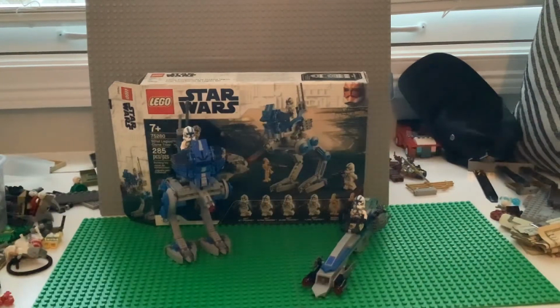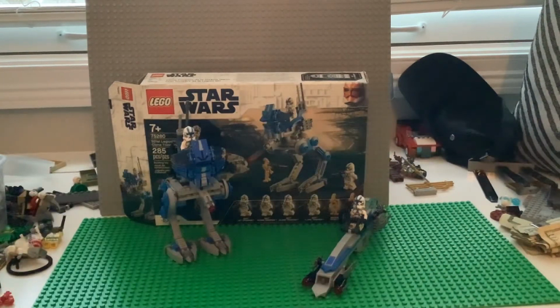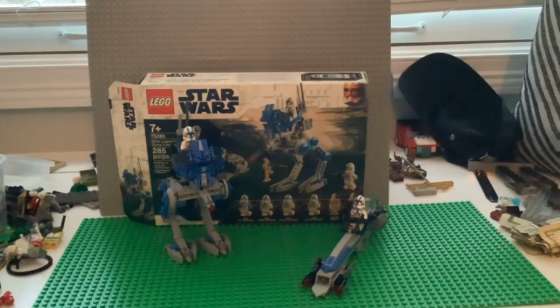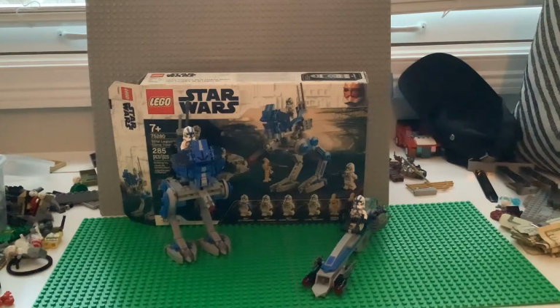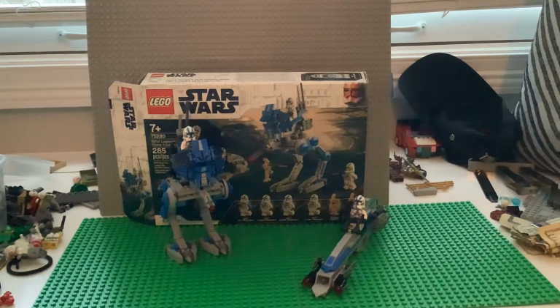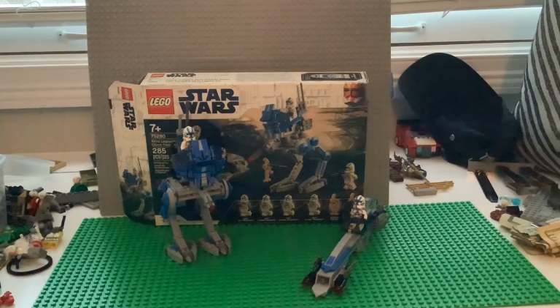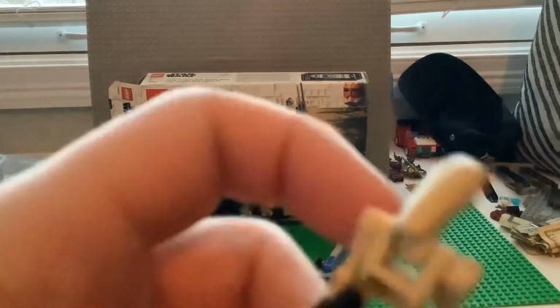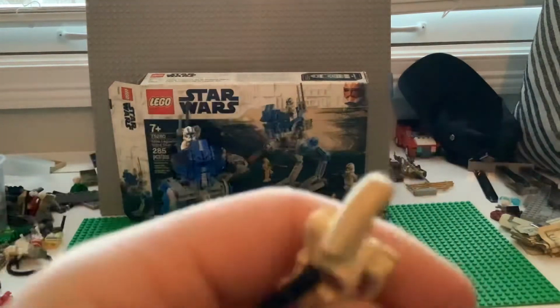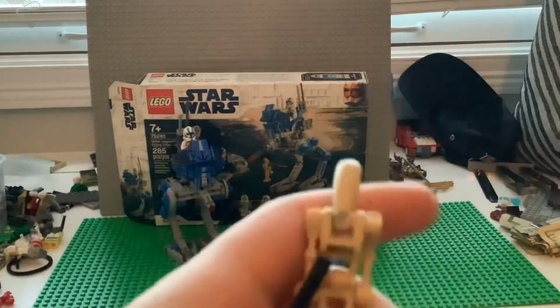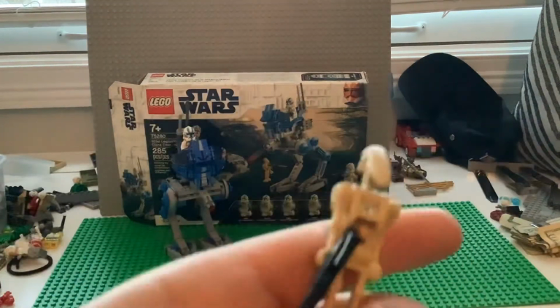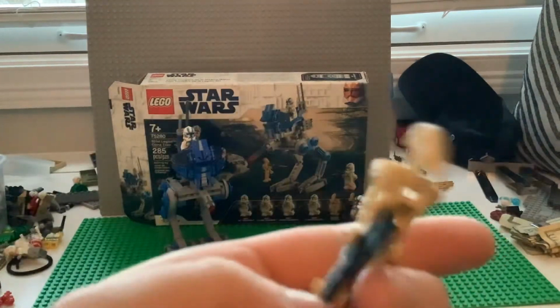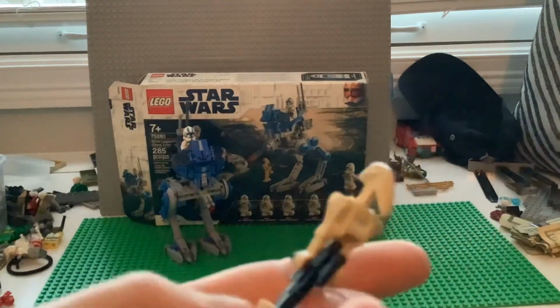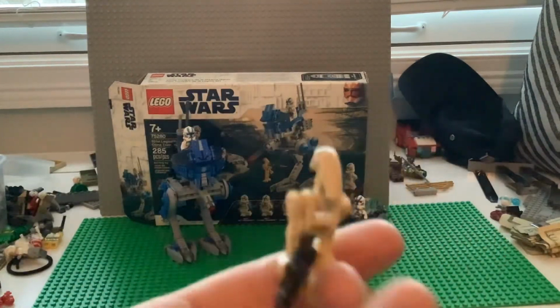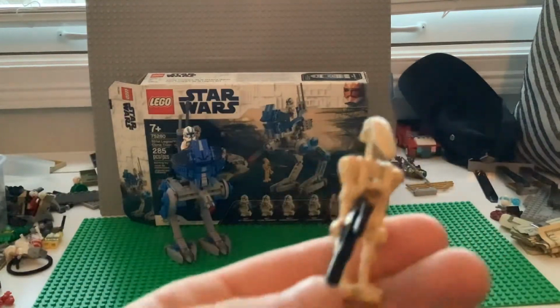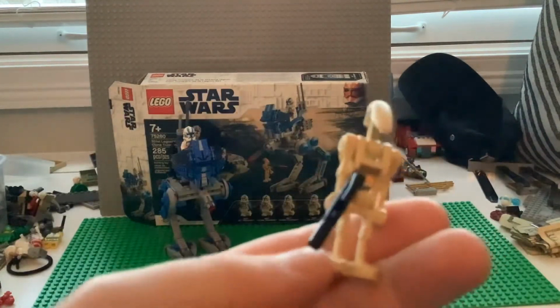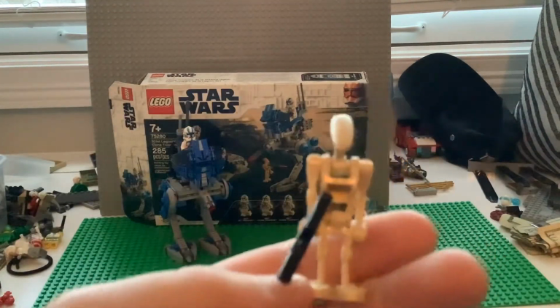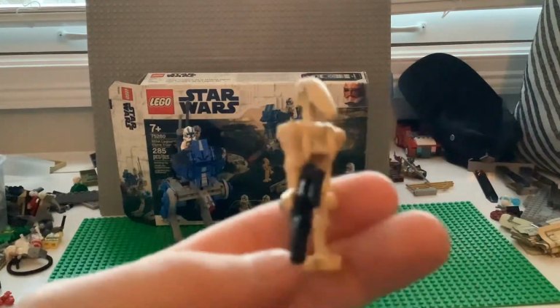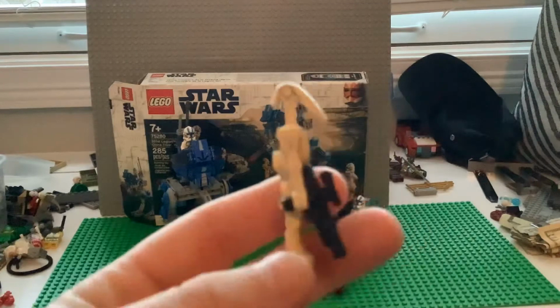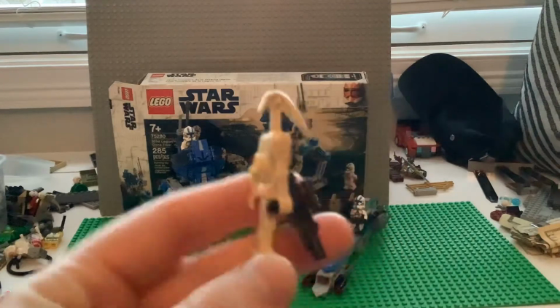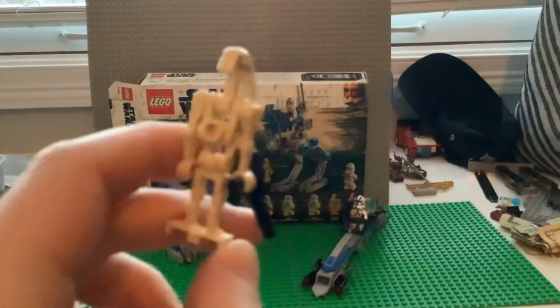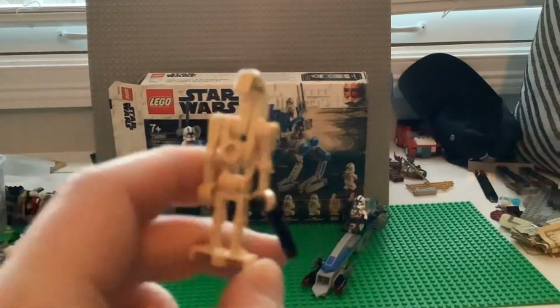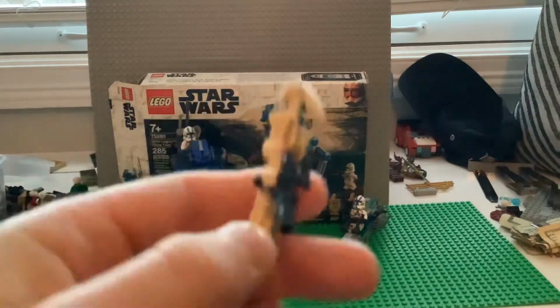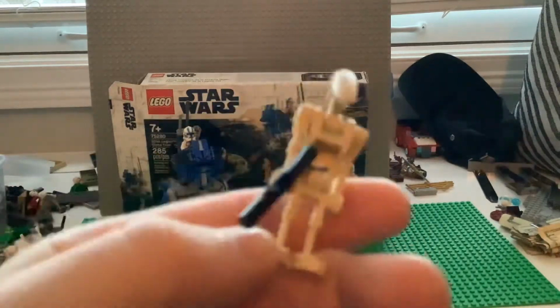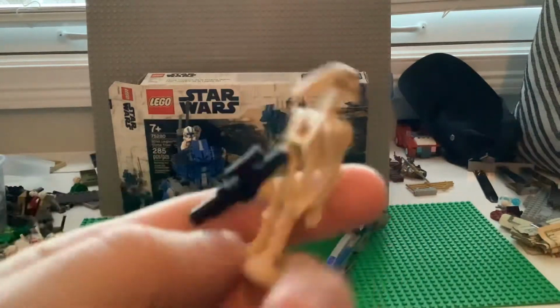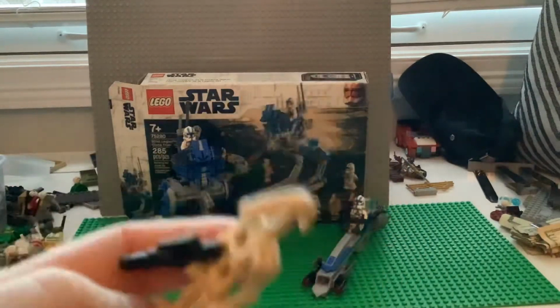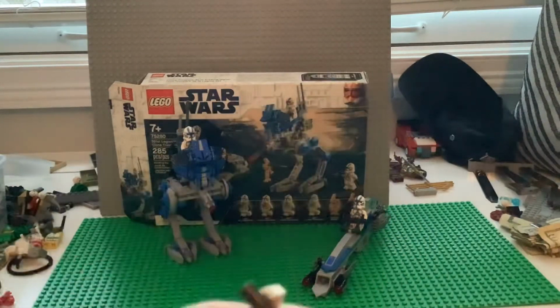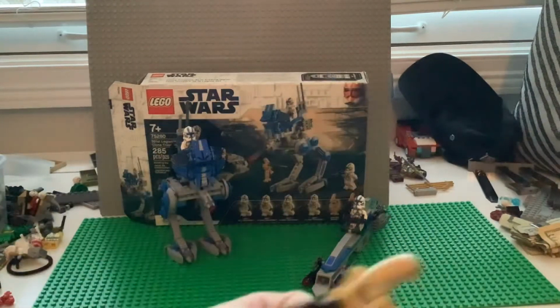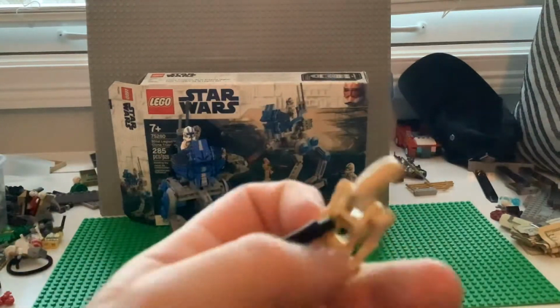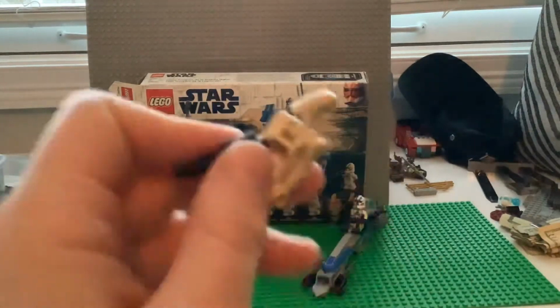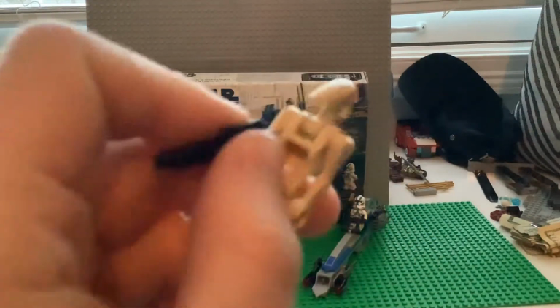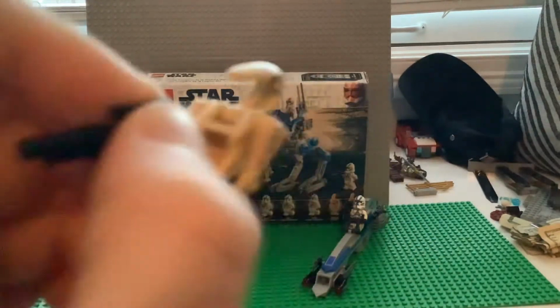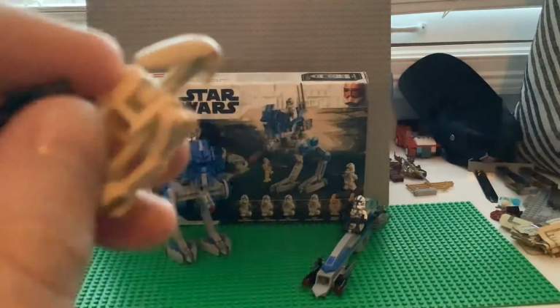Then we get two battle droids. I'll show you one because they're pretty basic — it's like the same battle droid since the beginning.